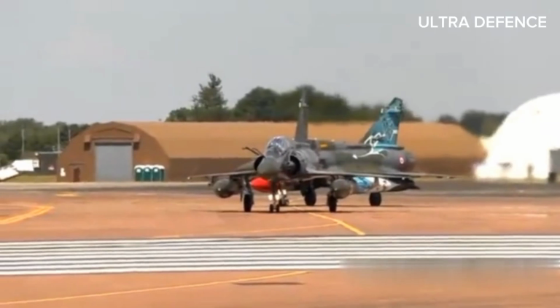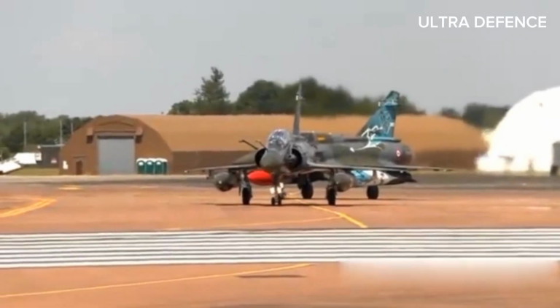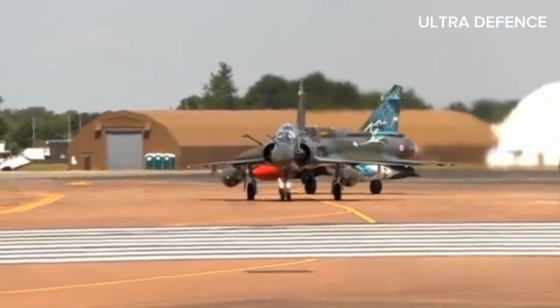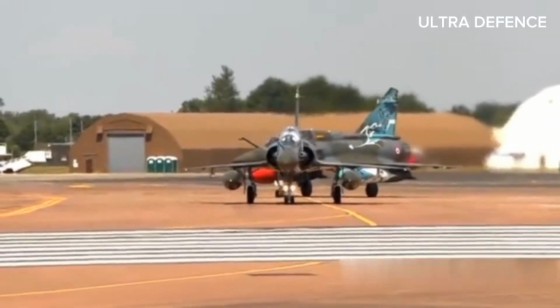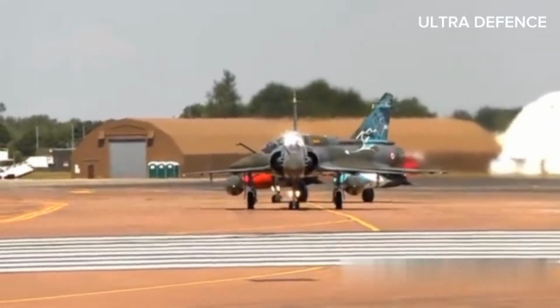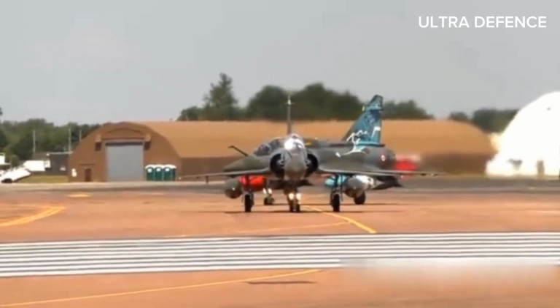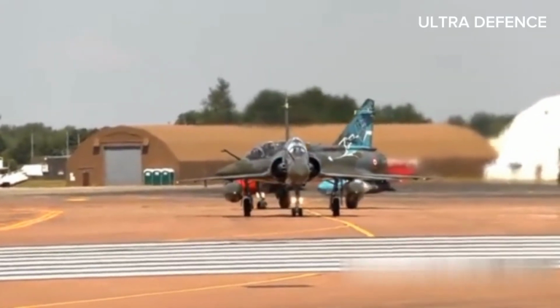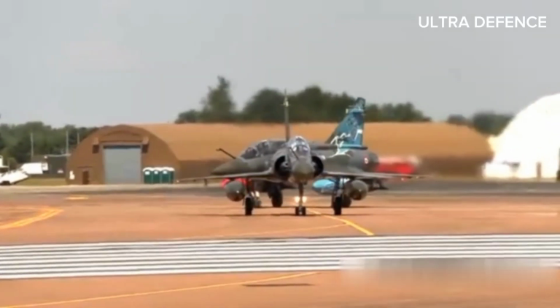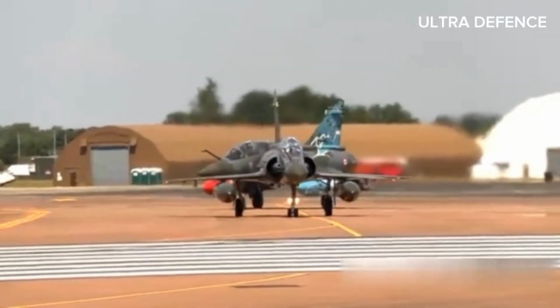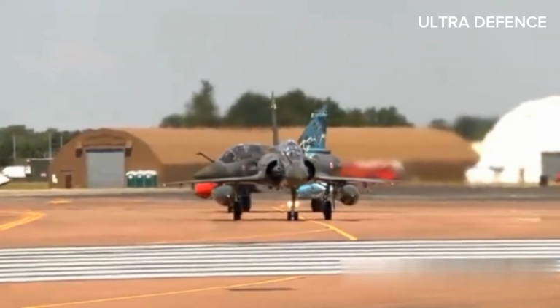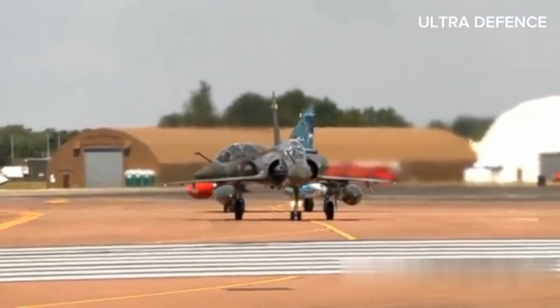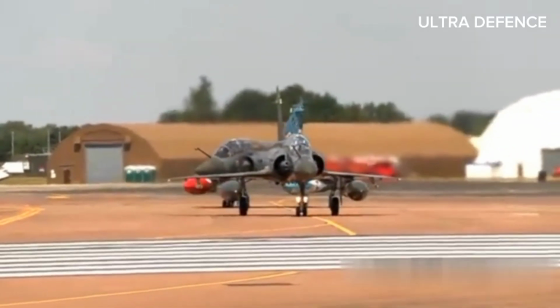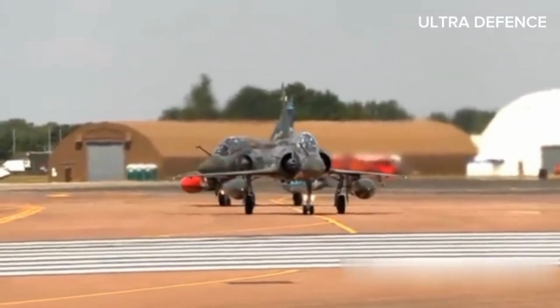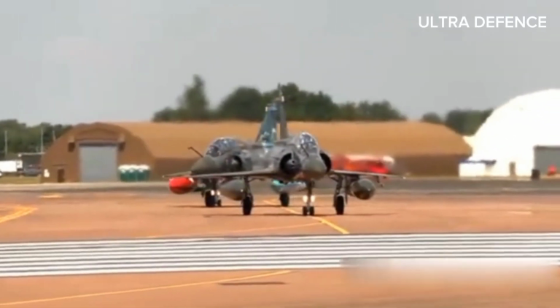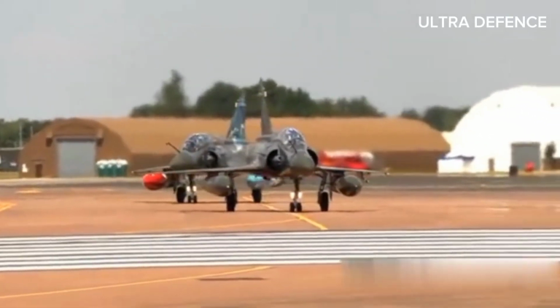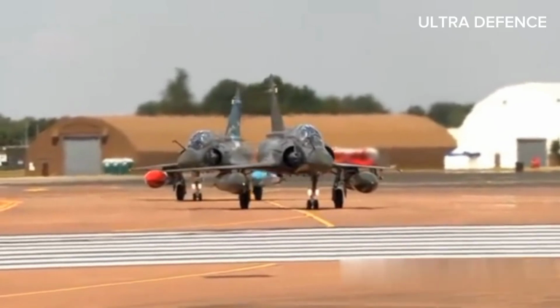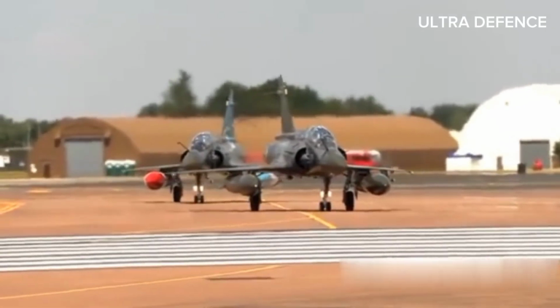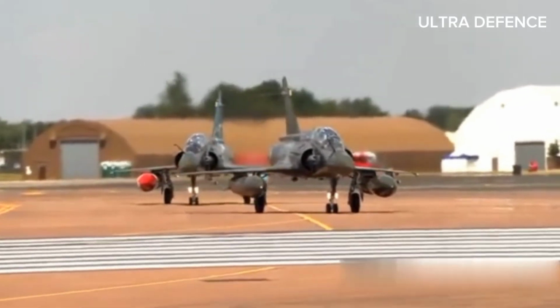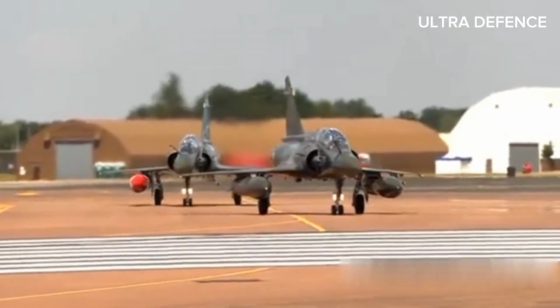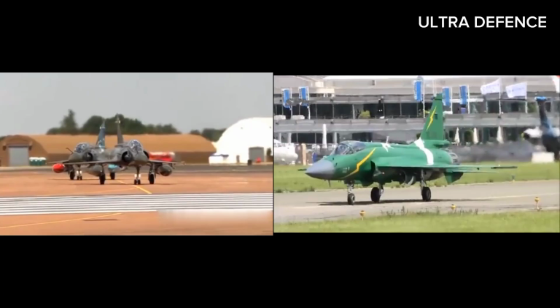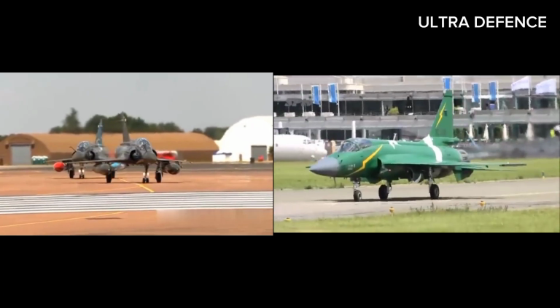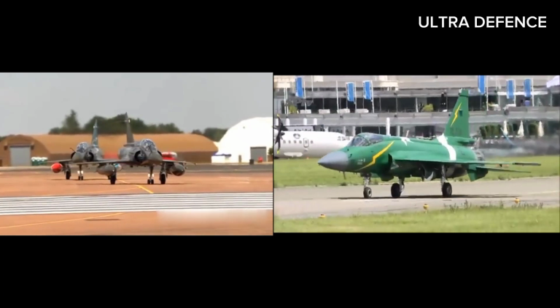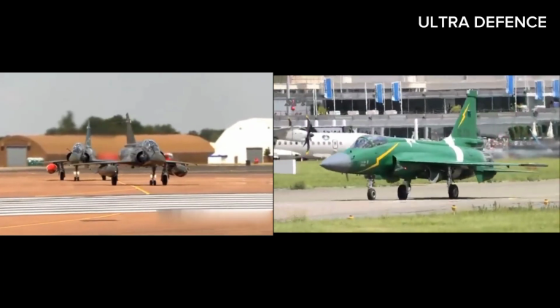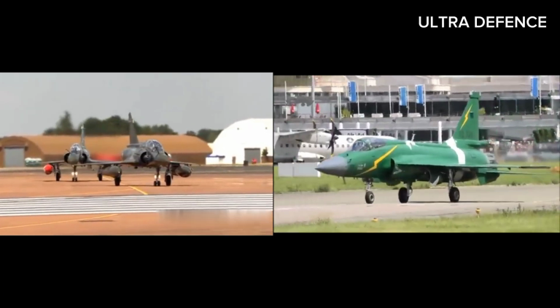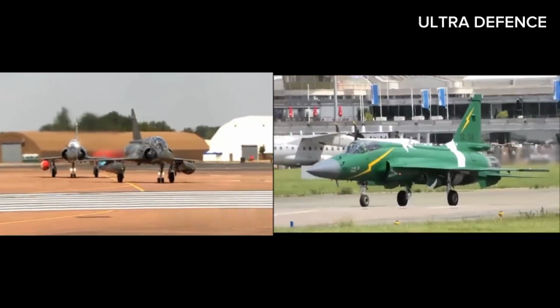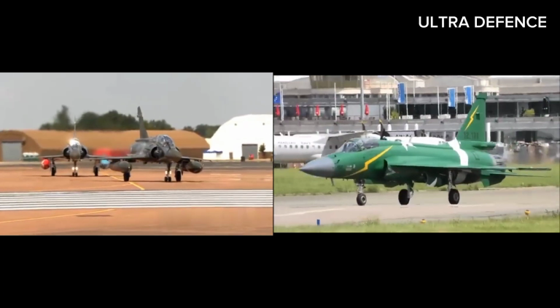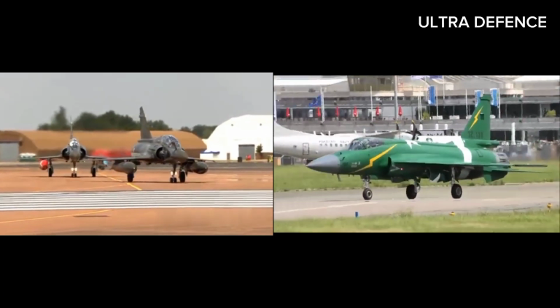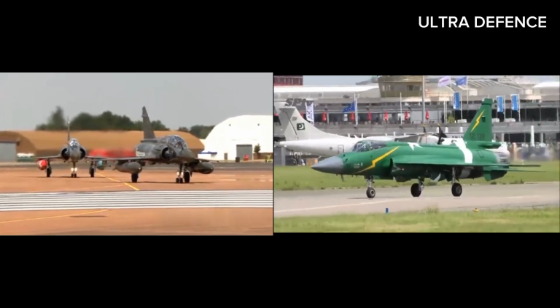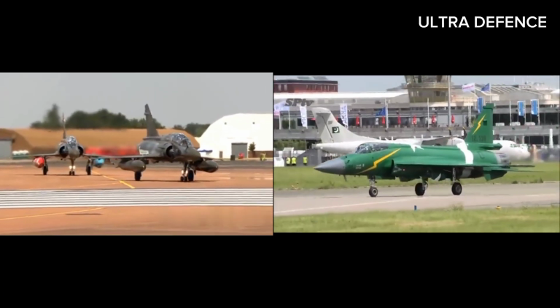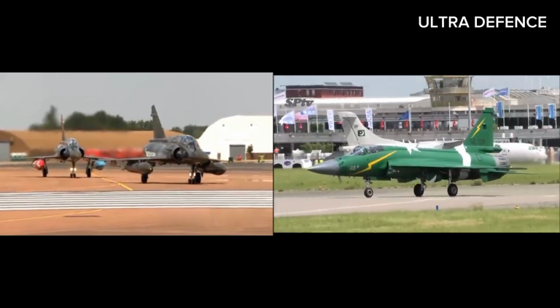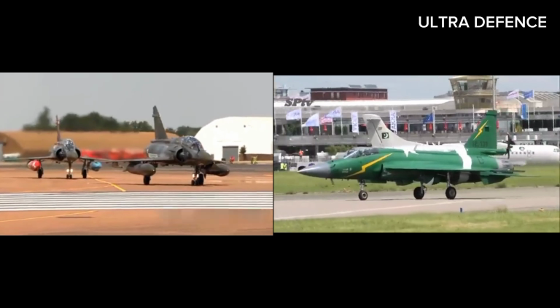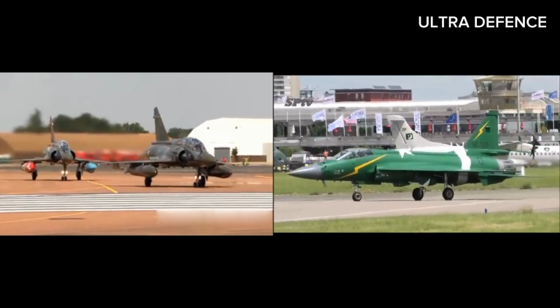The Dassault Mirage 2000 is a French multi-role, single-engine, fourth-generation jet fighter developed by Dassault Aviation. Here's a comparison between the JF-17 Thunder and the Mirage 2000 based on various aspects.